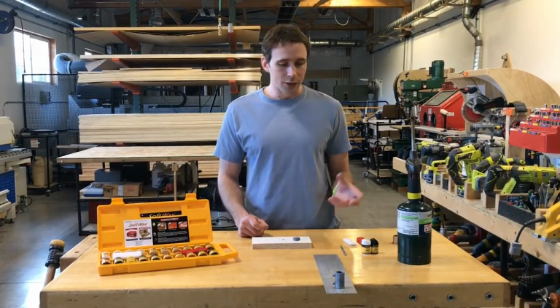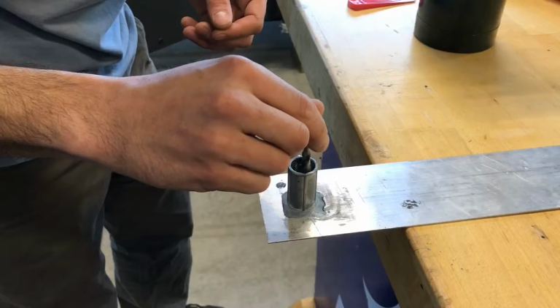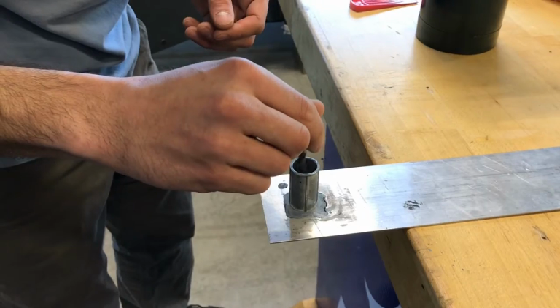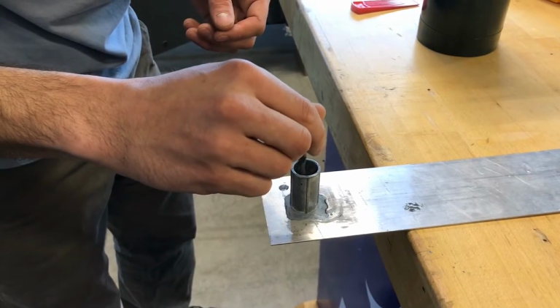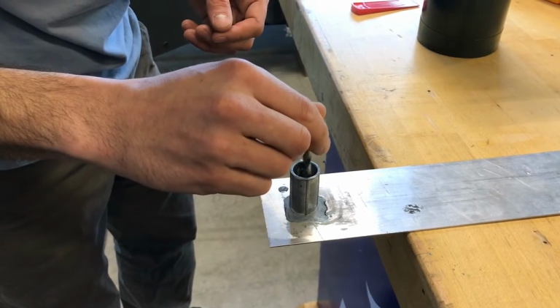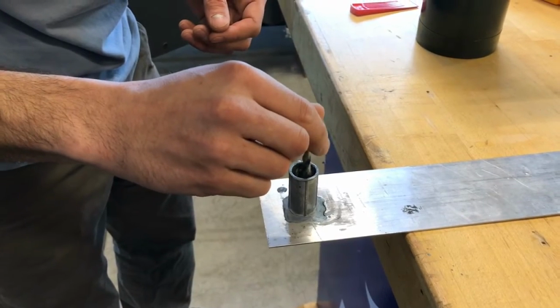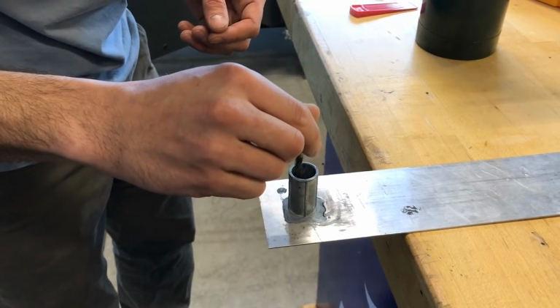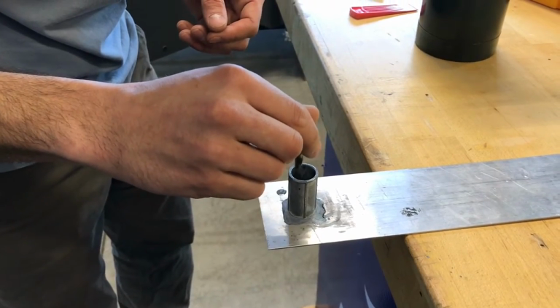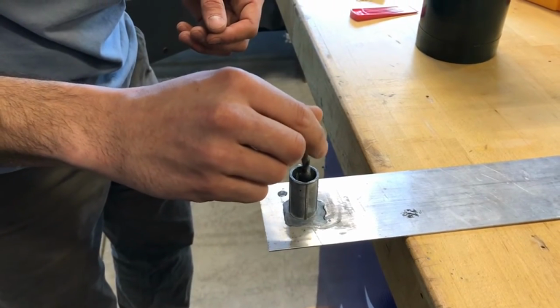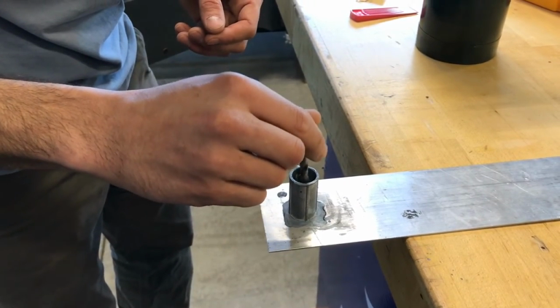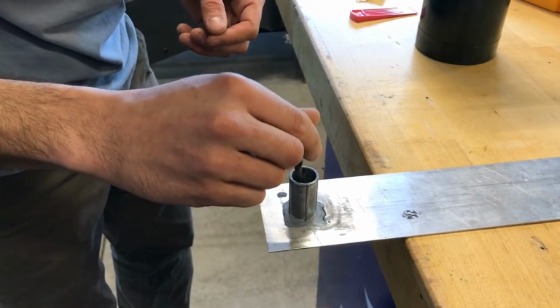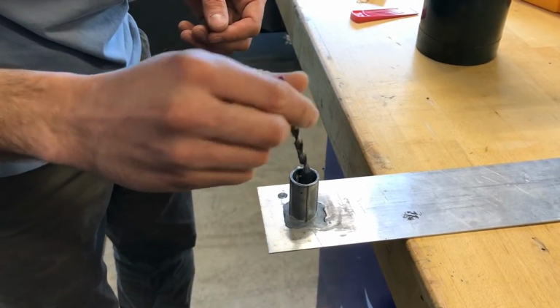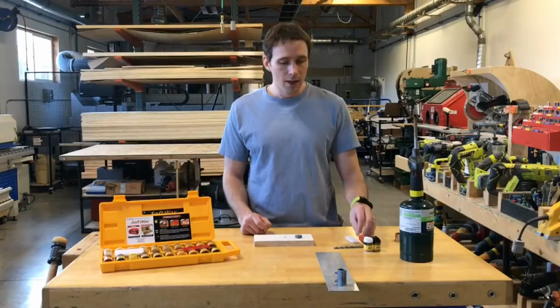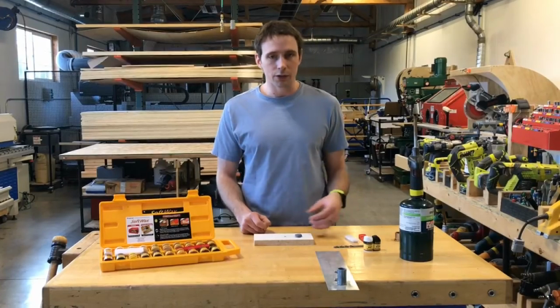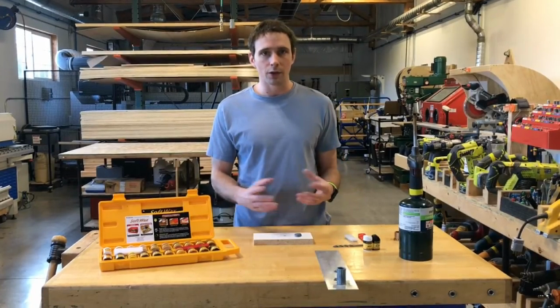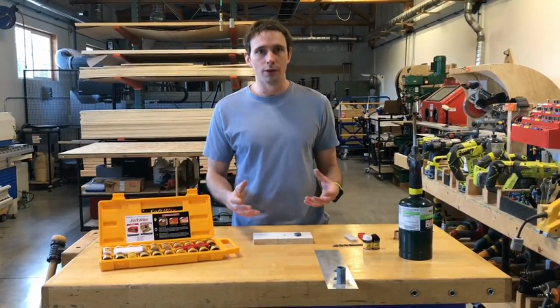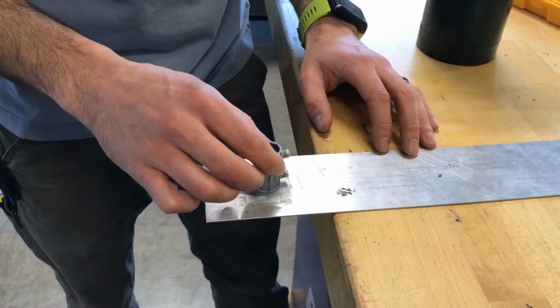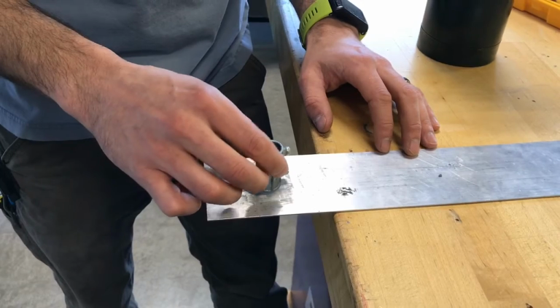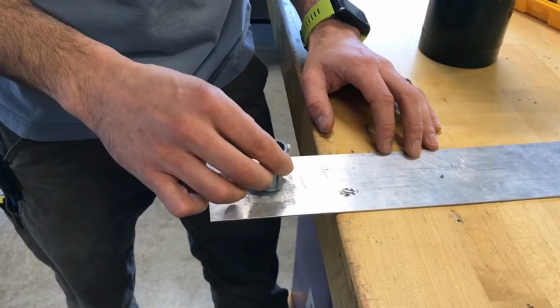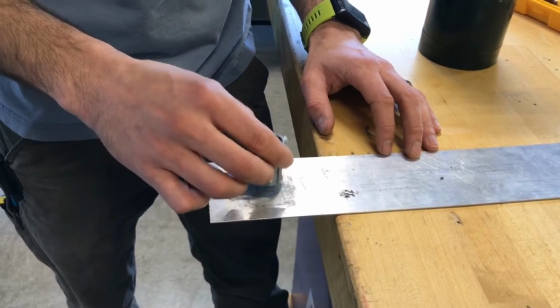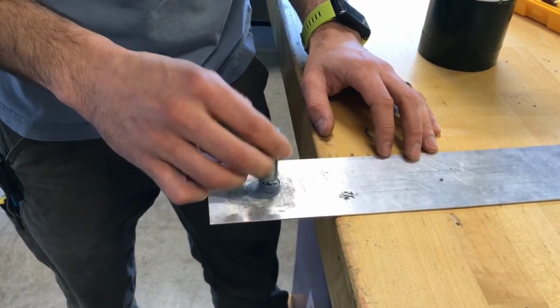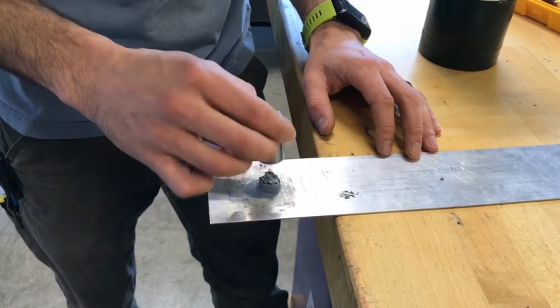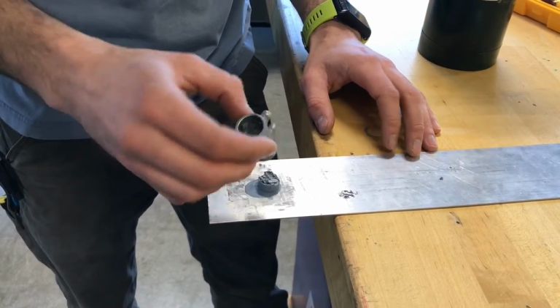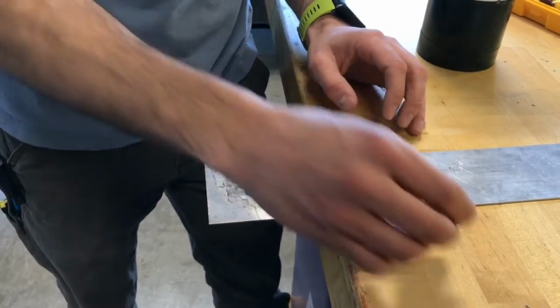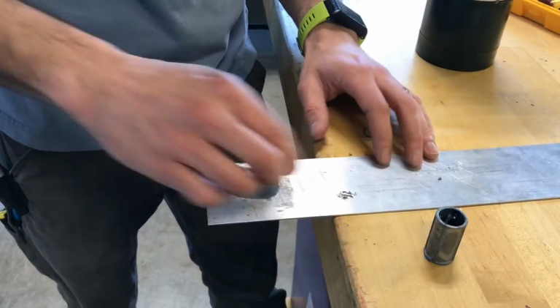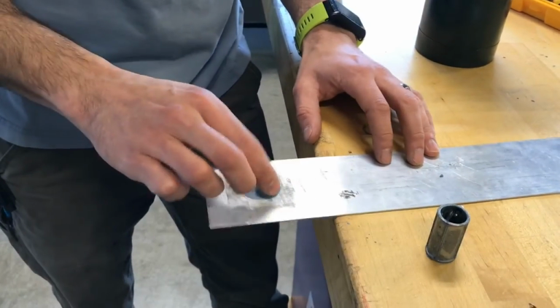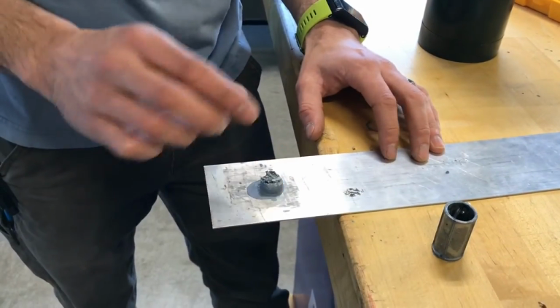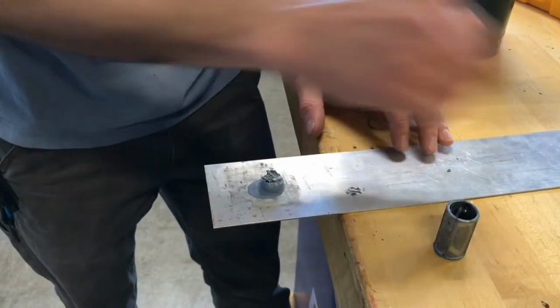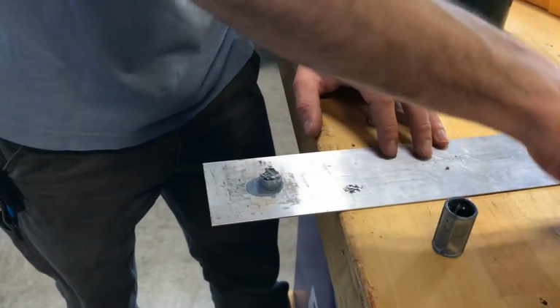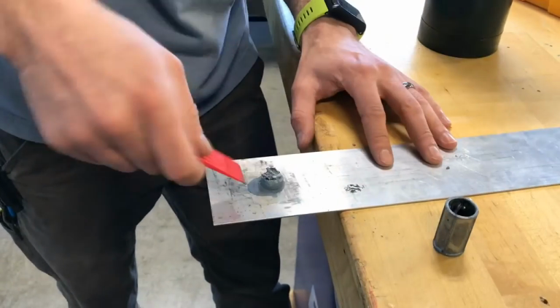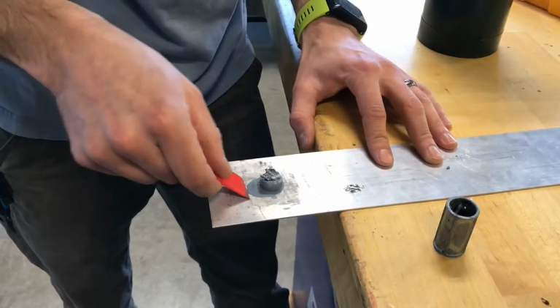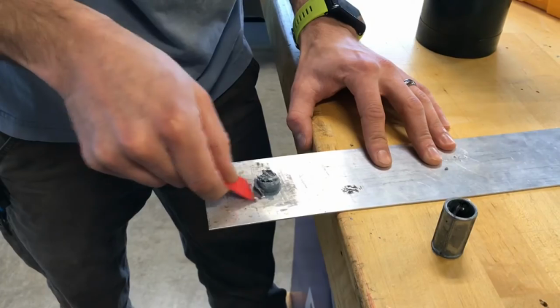As you get it hot, you're going to use something to stir it. I'm using a drill bit here just to mix it up real good, and then you just let it cool until it hardens. Once it's hardened, you can pick it up, pop your piece out, and there you go — you got a beautiful little puck of gray wax.